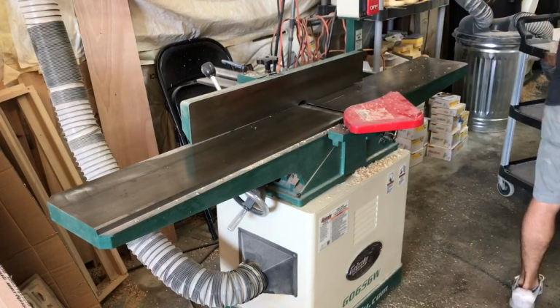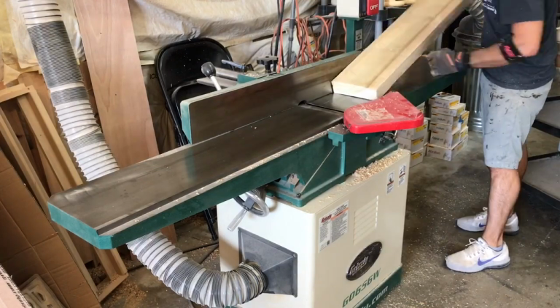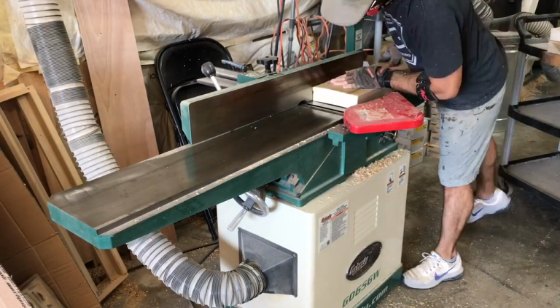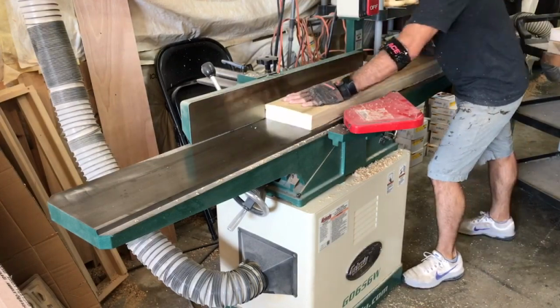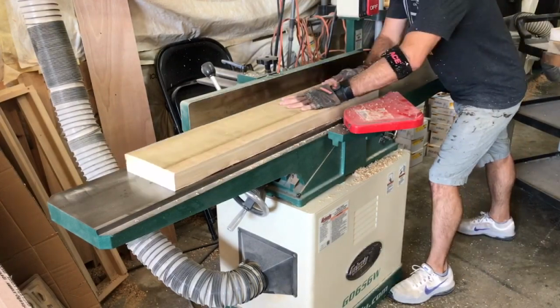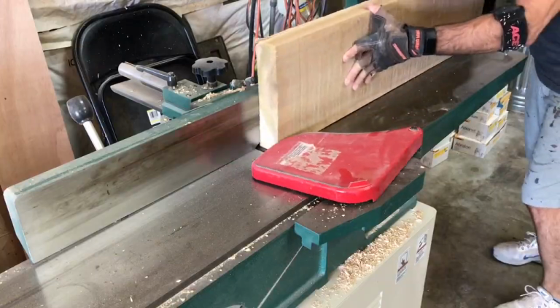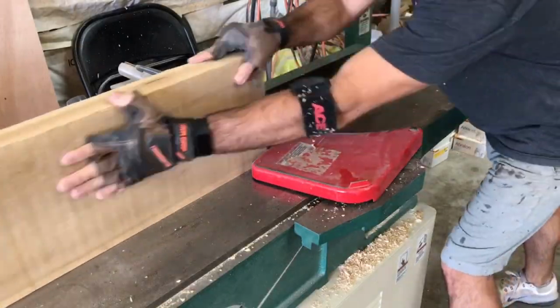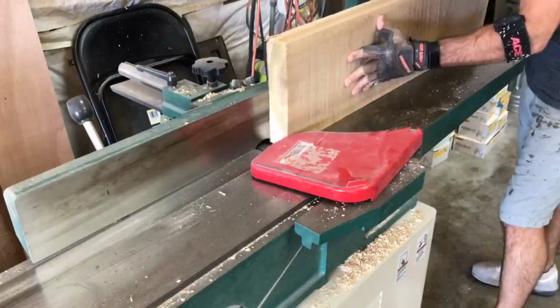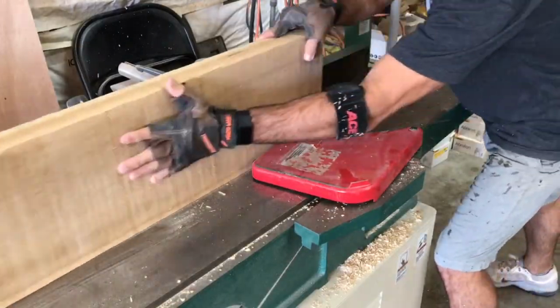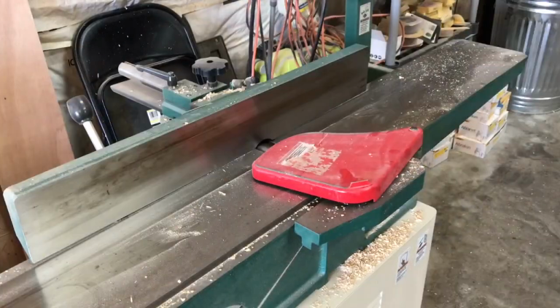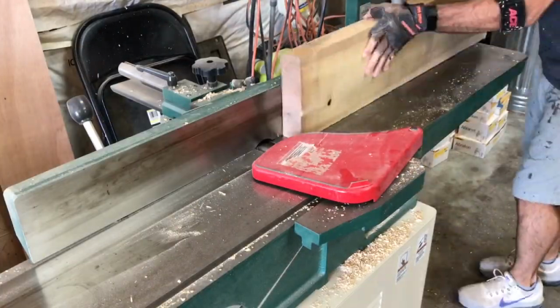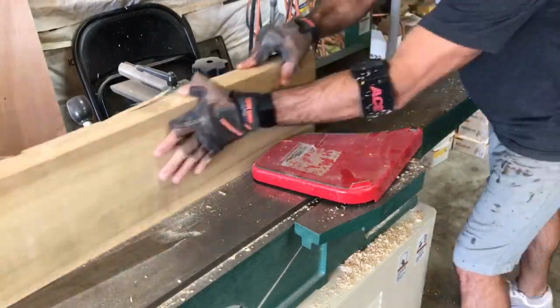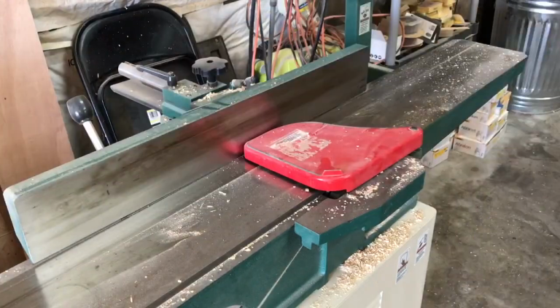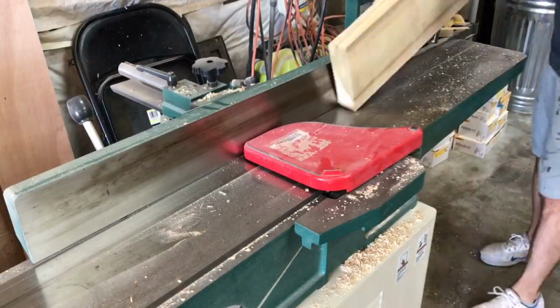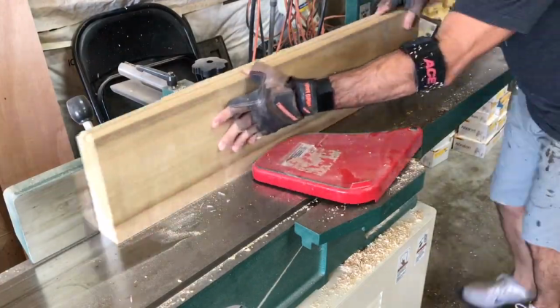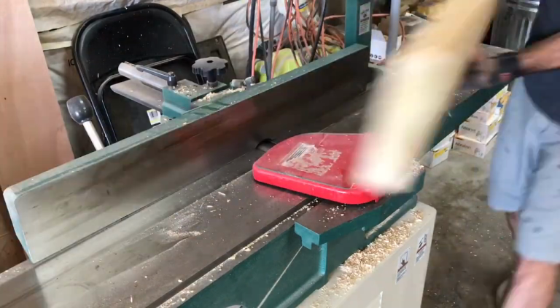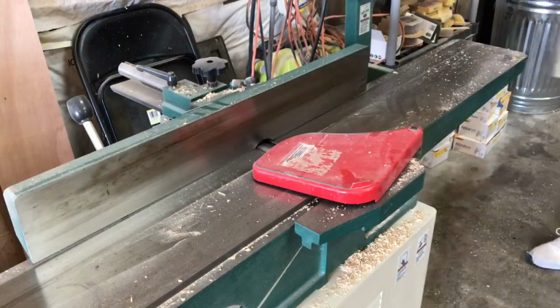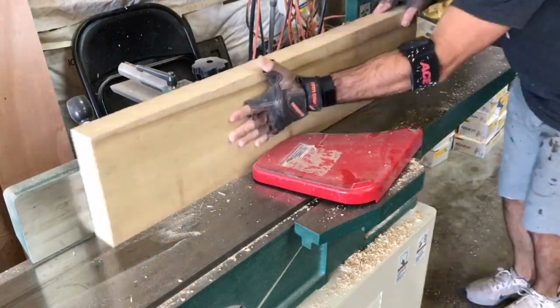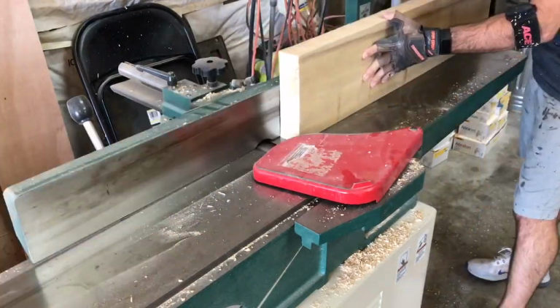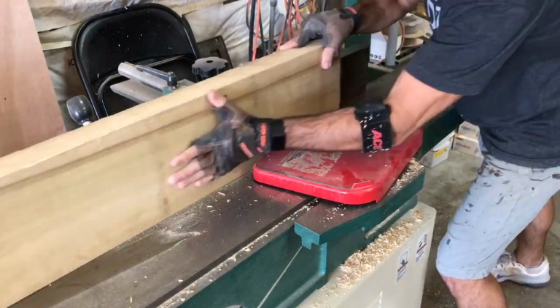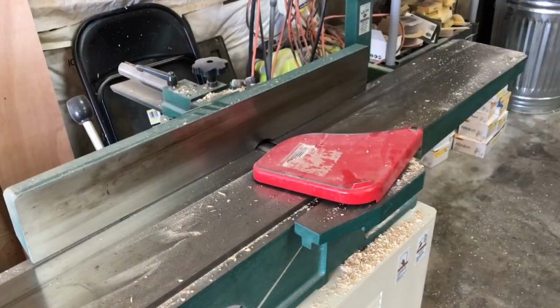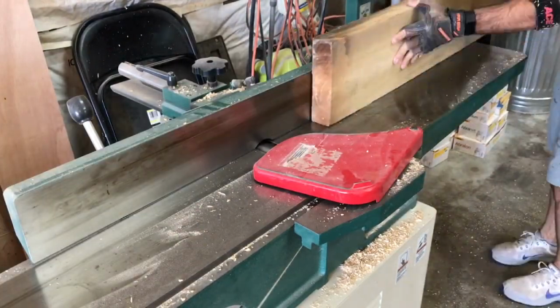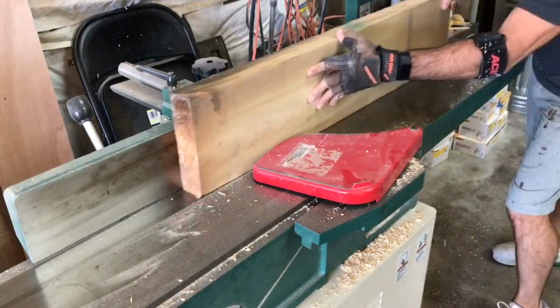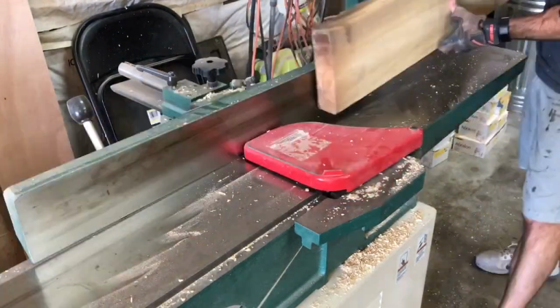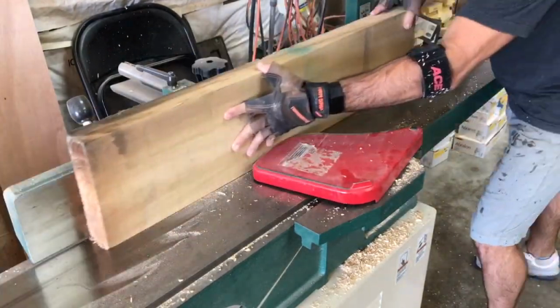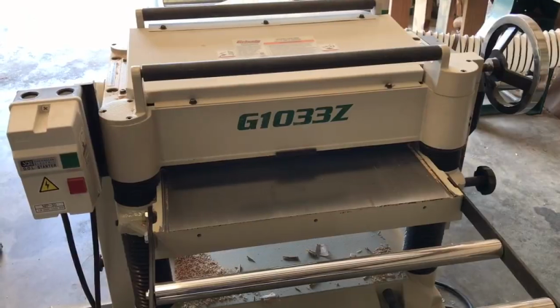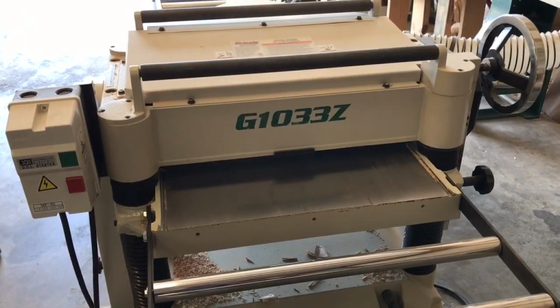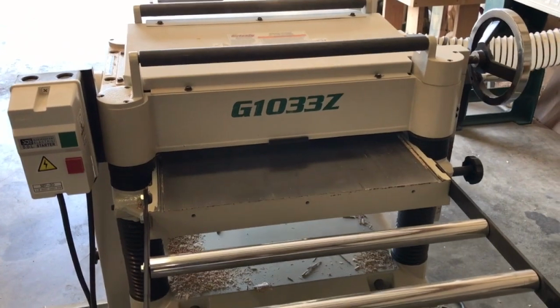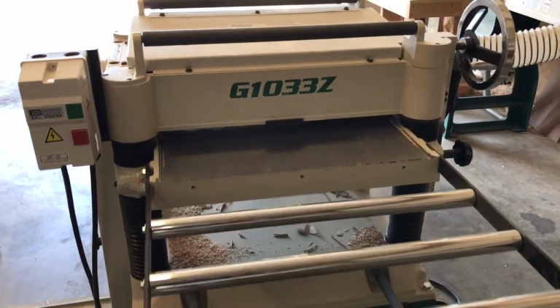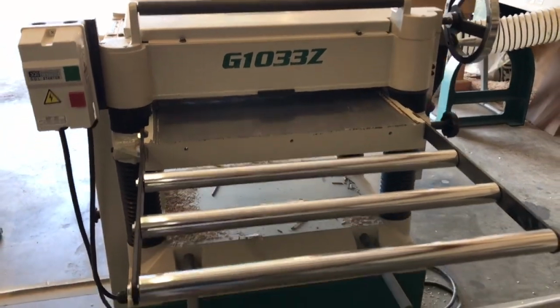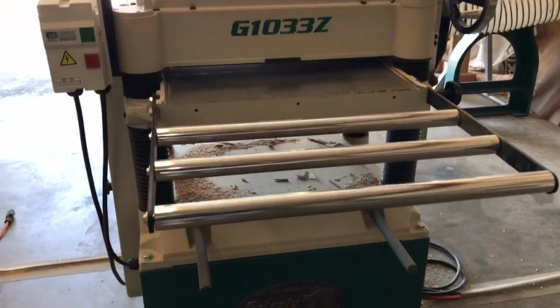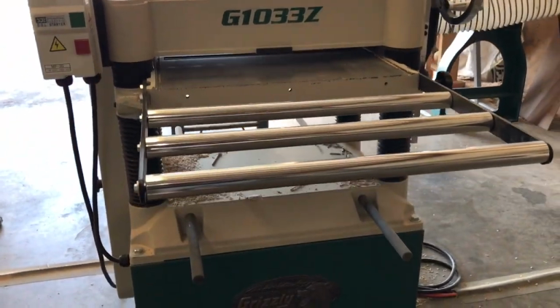When doing the milling process I always start with the face grain and then go over to the edge grain. After that is done on two sides I will then take the boards to the planer and plane the parallel edges.